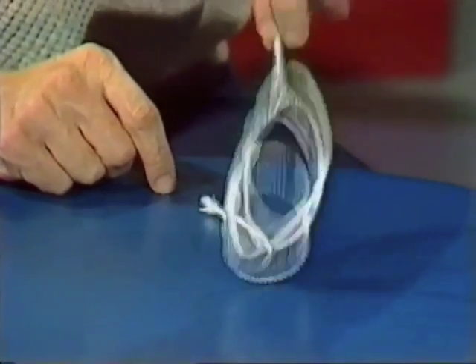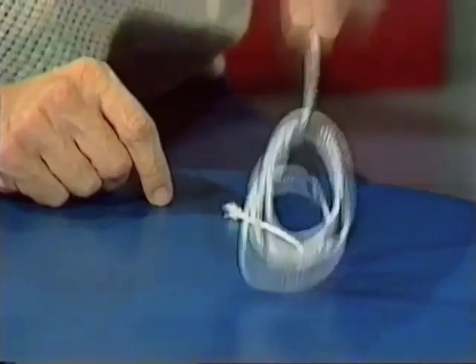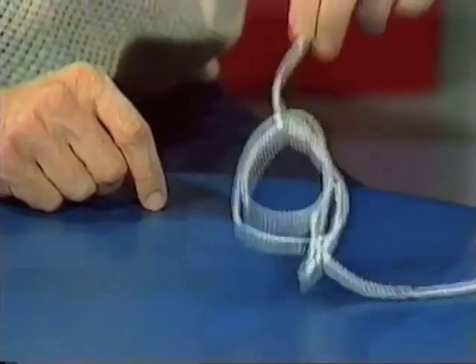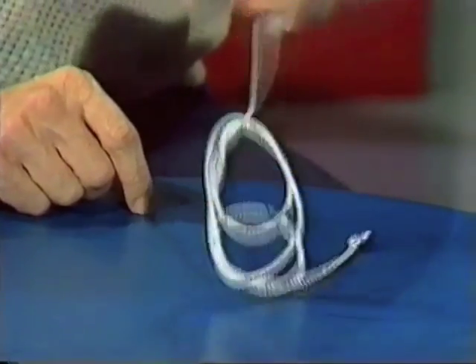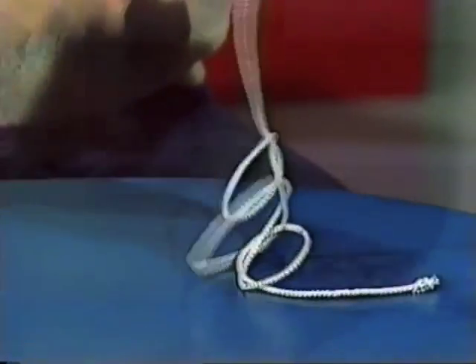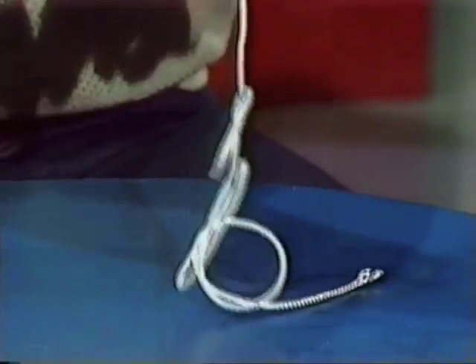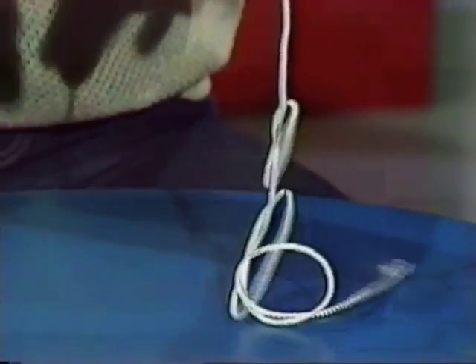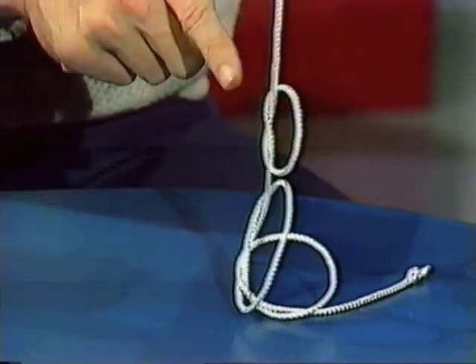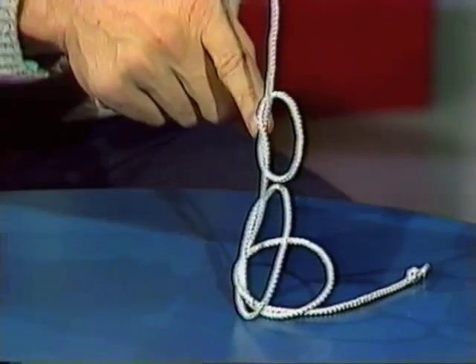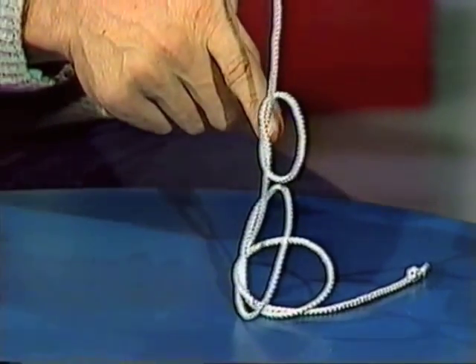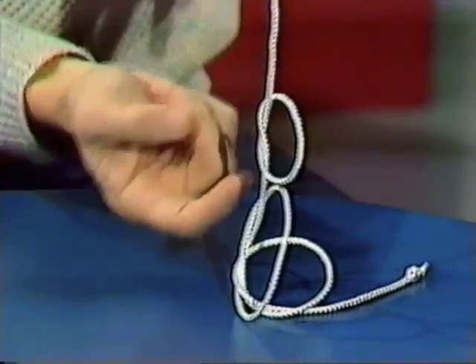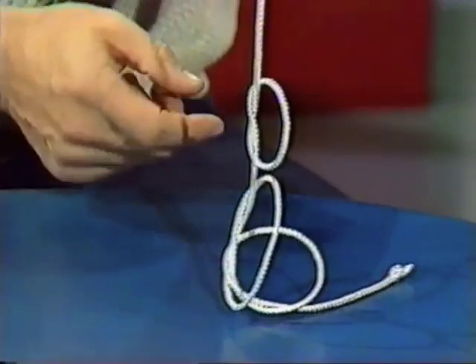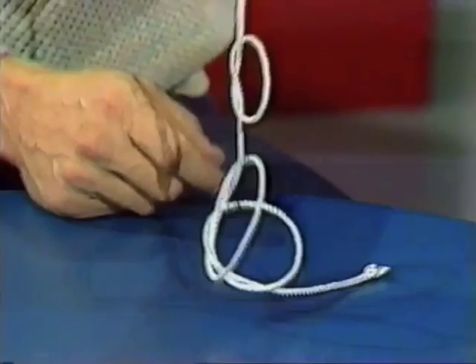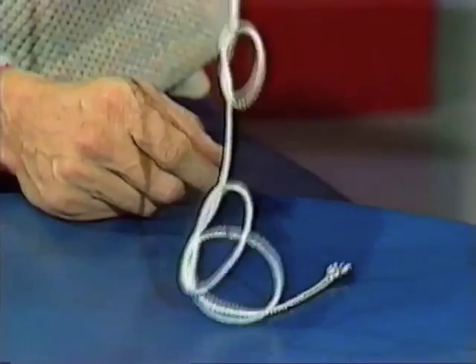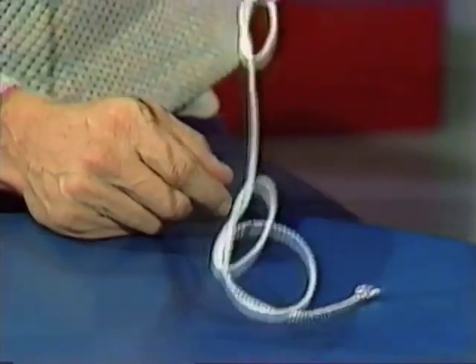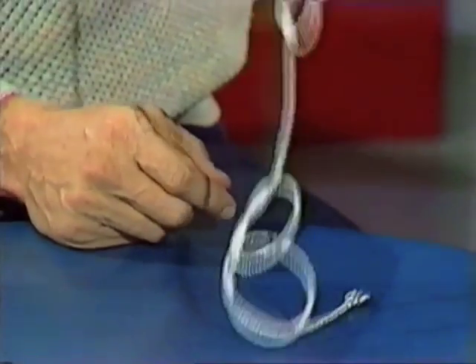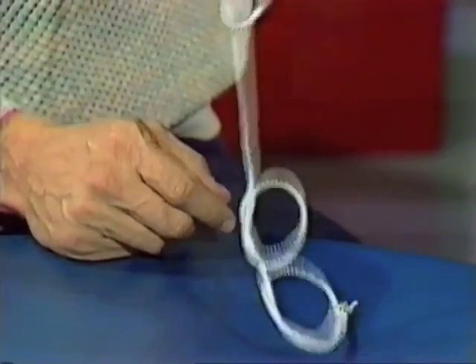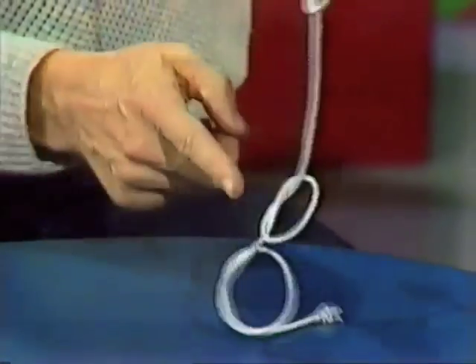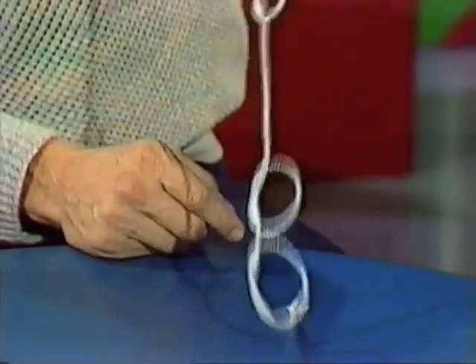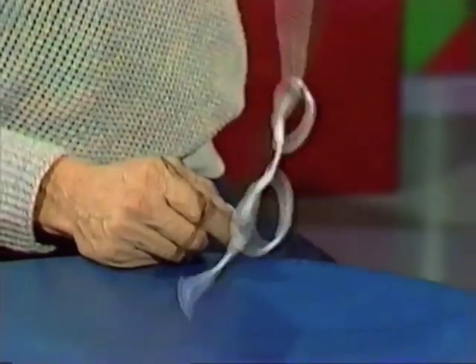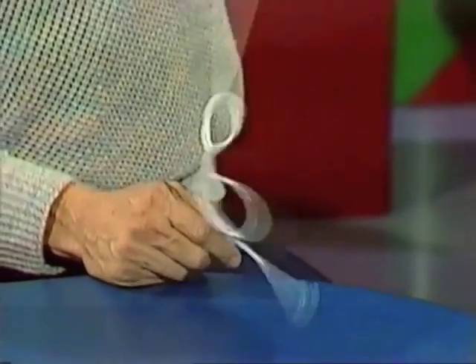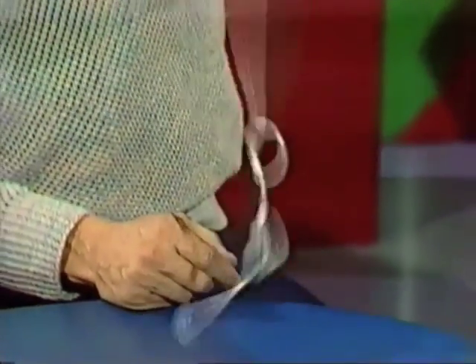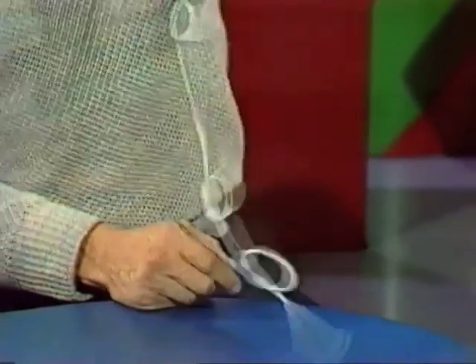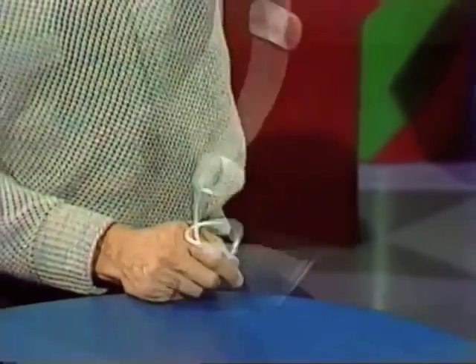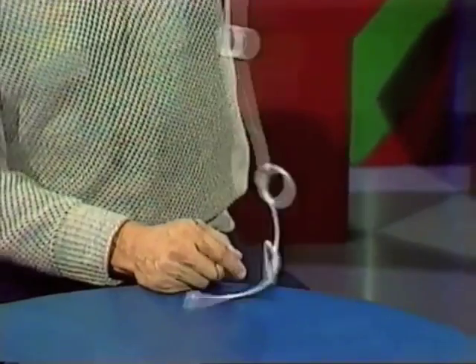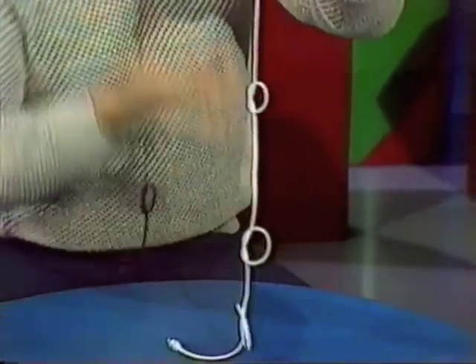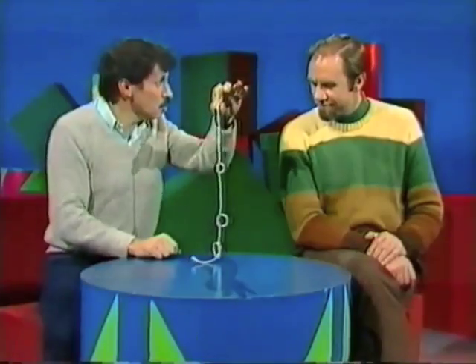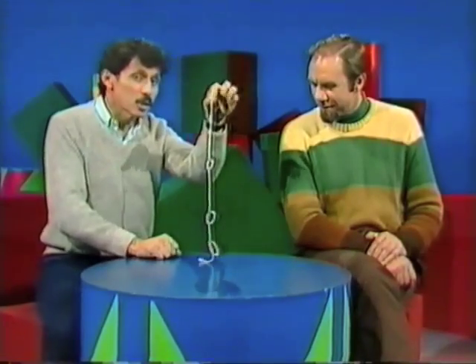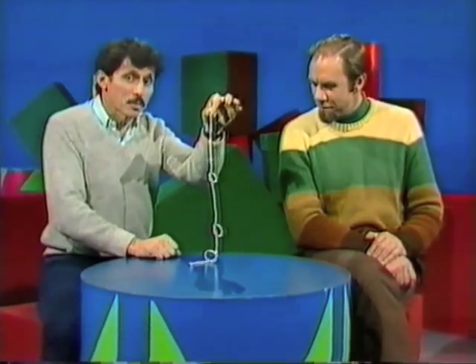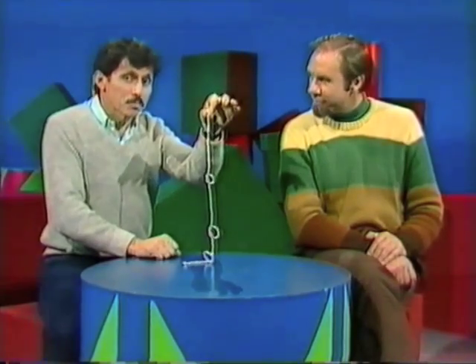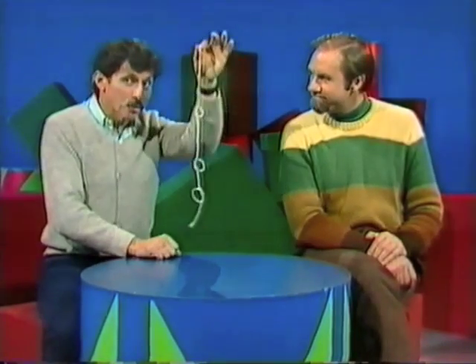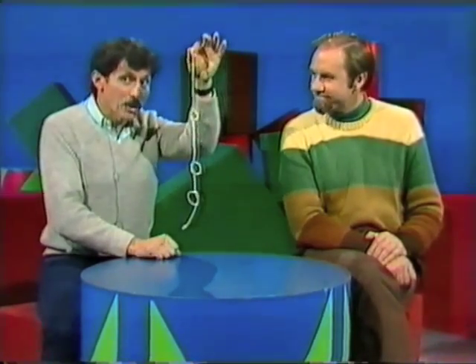I'll do it slowly this time and shake it, and you'll see what's happening. There we are. That's the bottom loop that's come through the other two, and it's tied in a knot. And then the second one comes through, tied in a knot. And the third one. You can go on and on doing it with as many loops as you like. Isn't that remarkable? Self-tying rope.